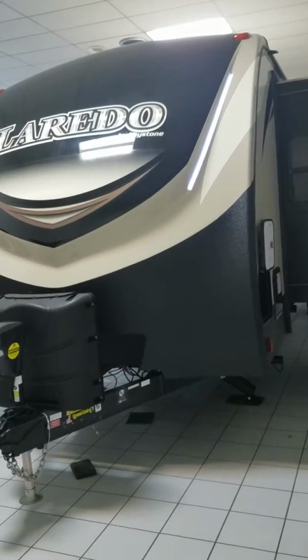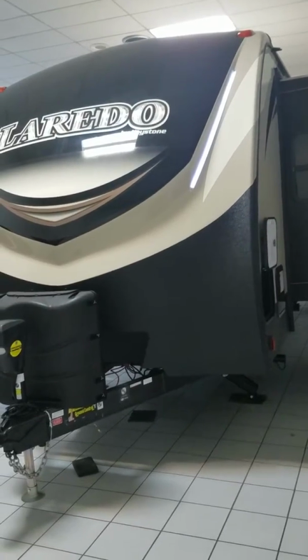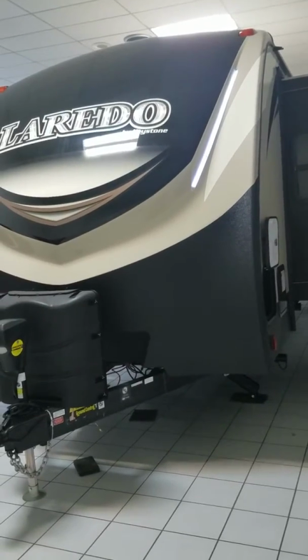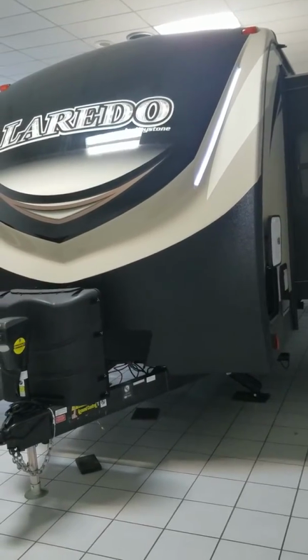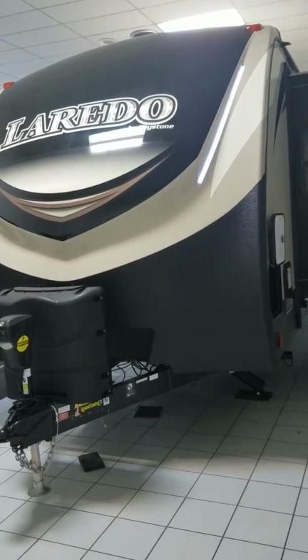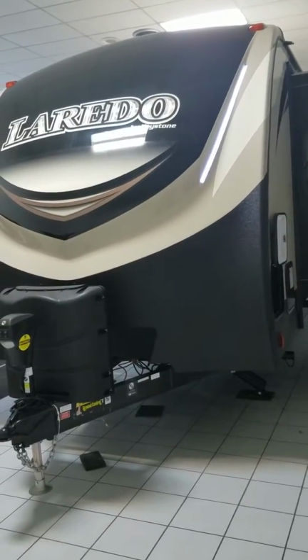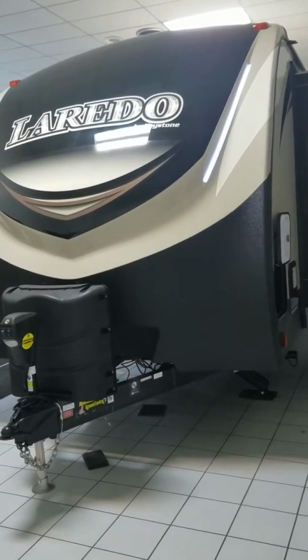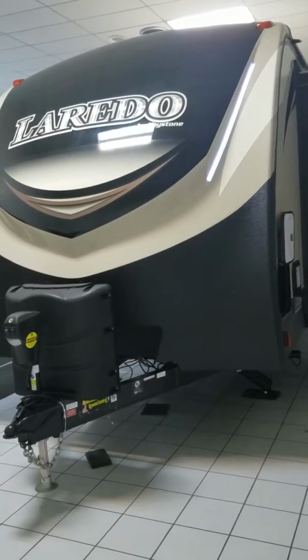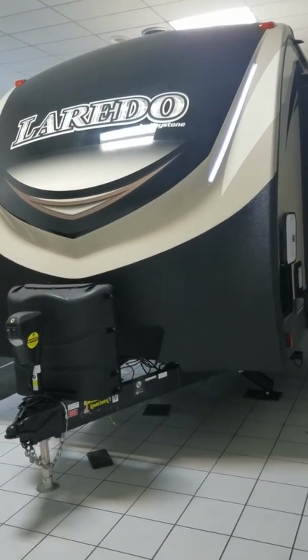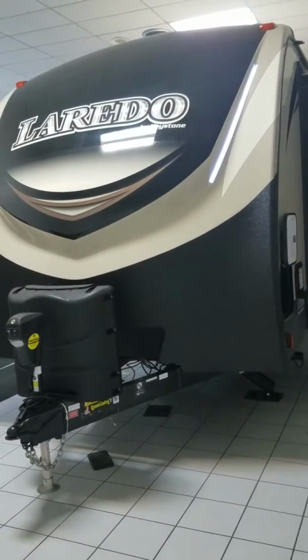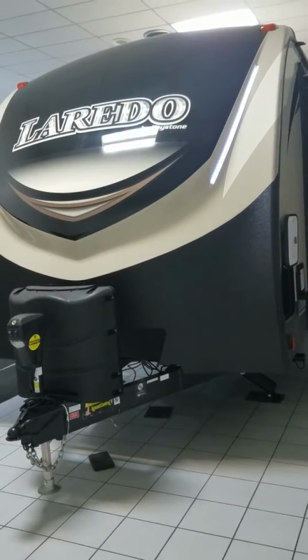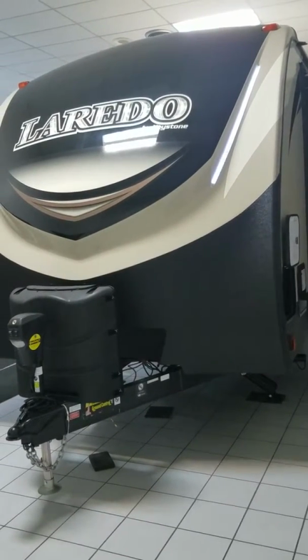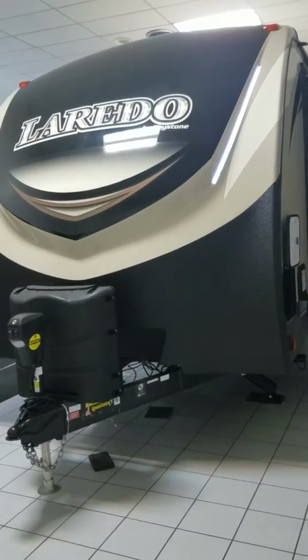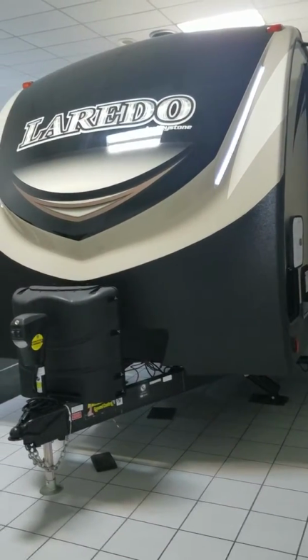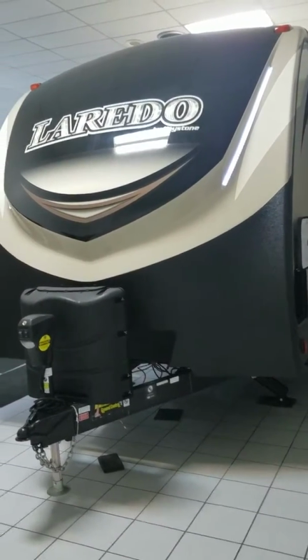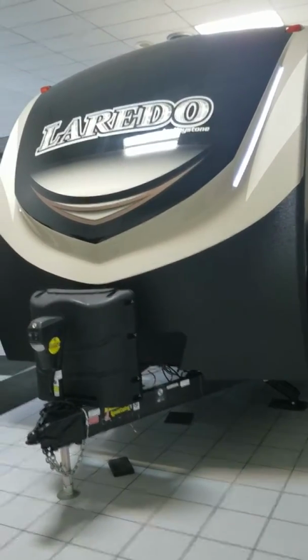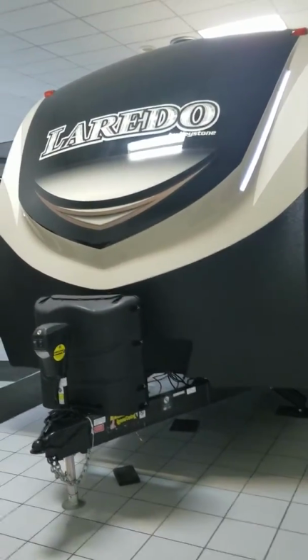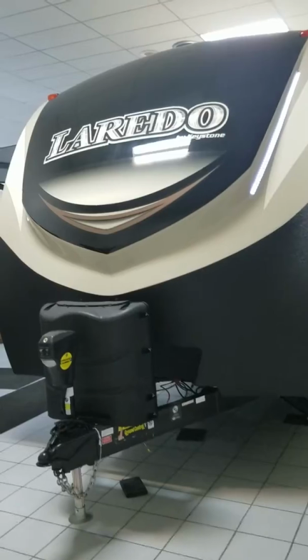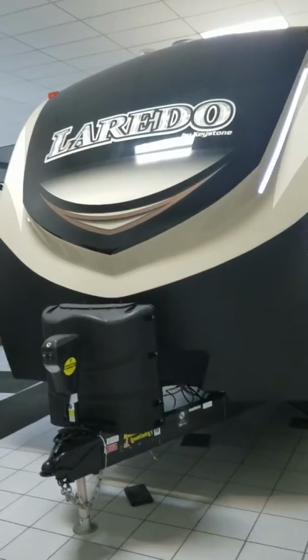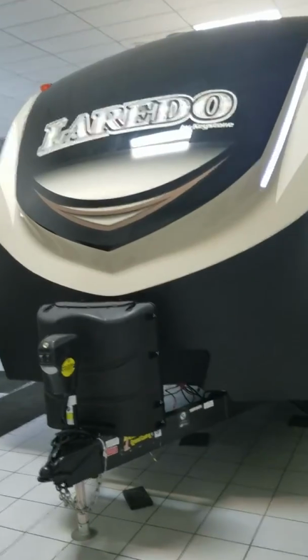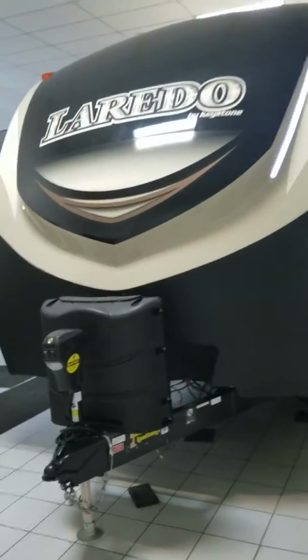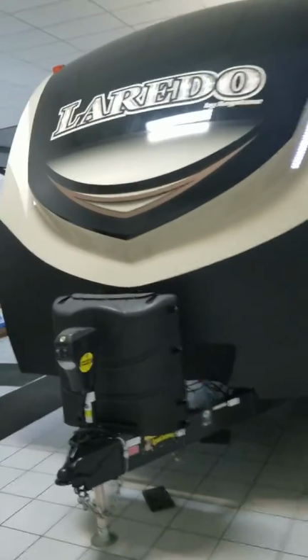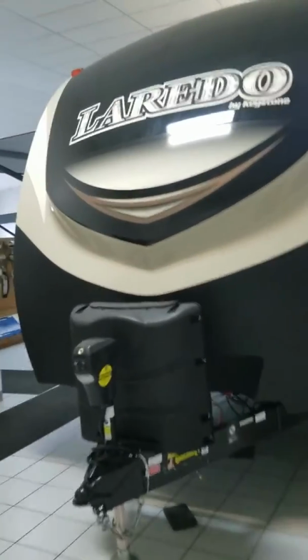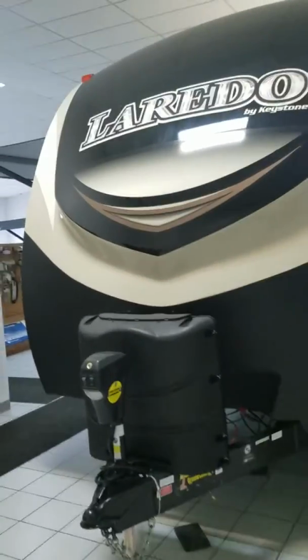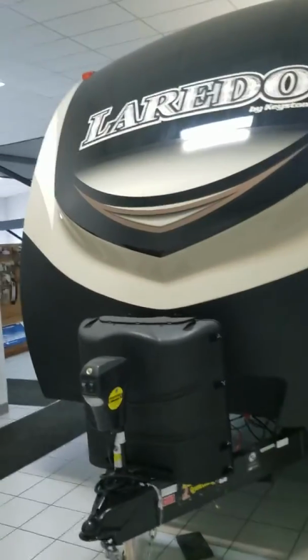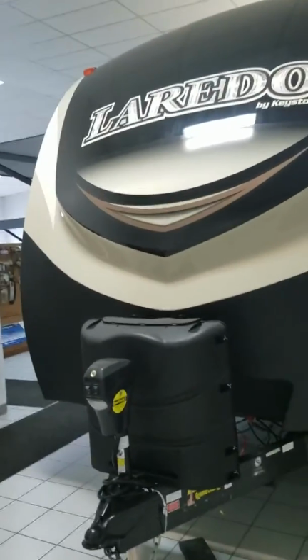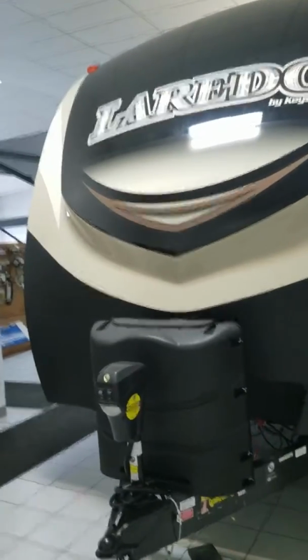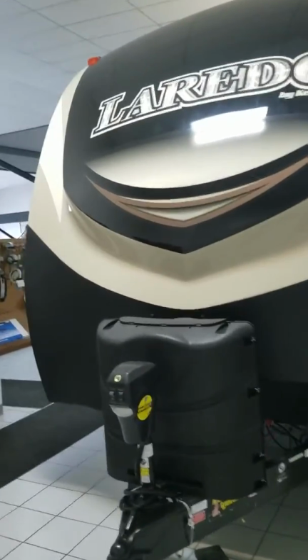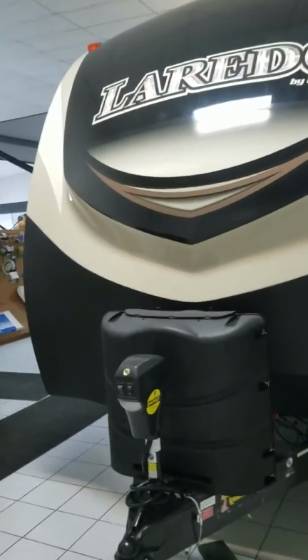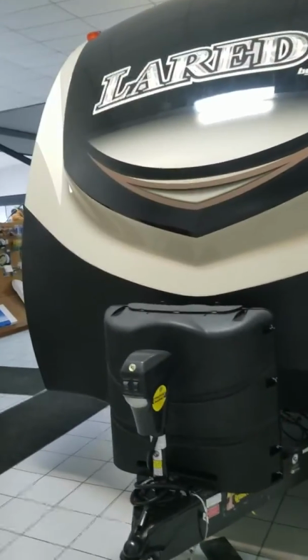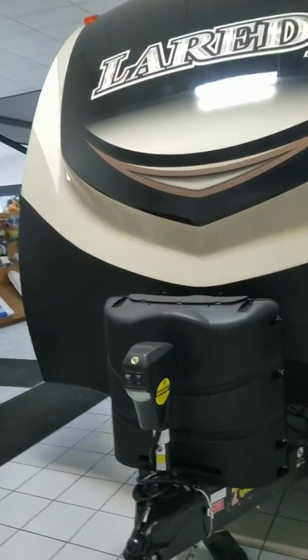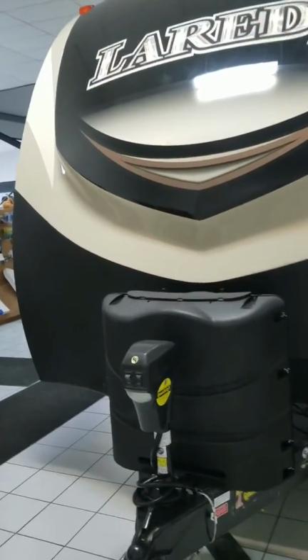Good morning, this is Robert at DeHaan RV. Today we're going to be looking at the Laredo 330 RL.